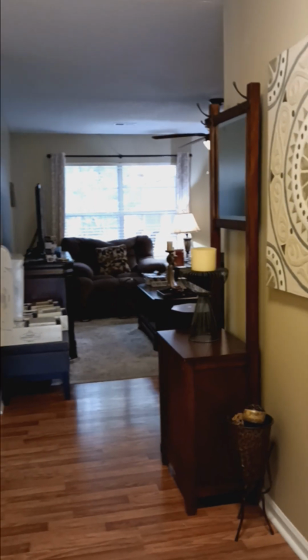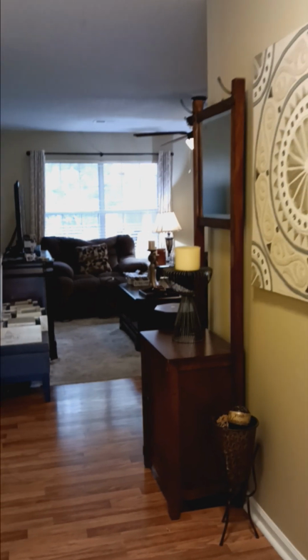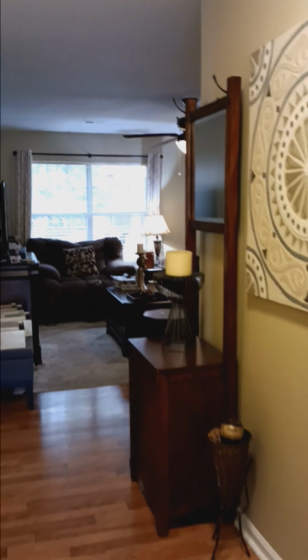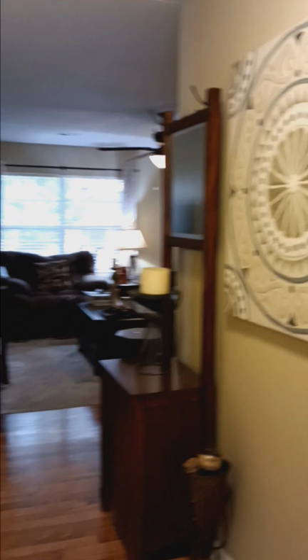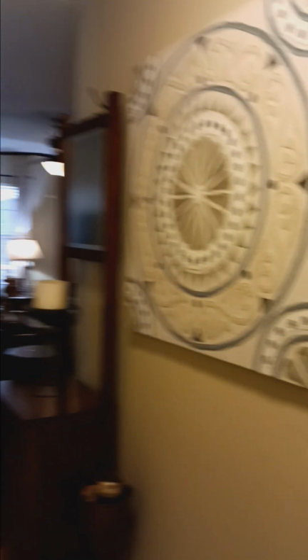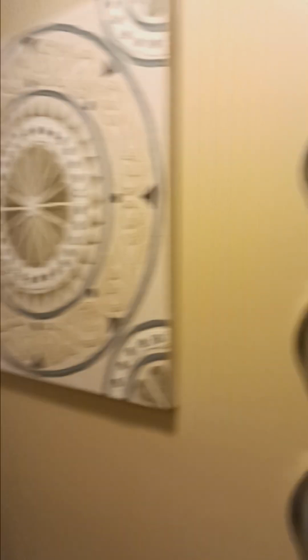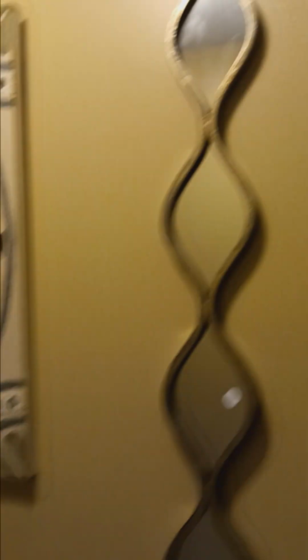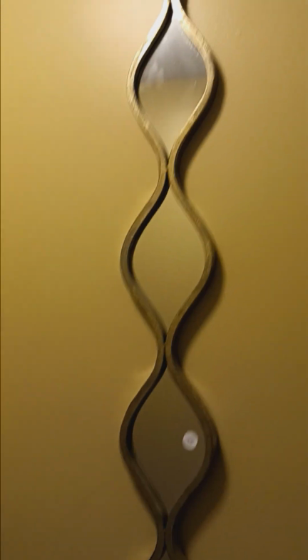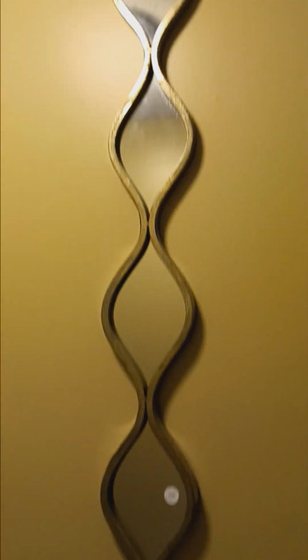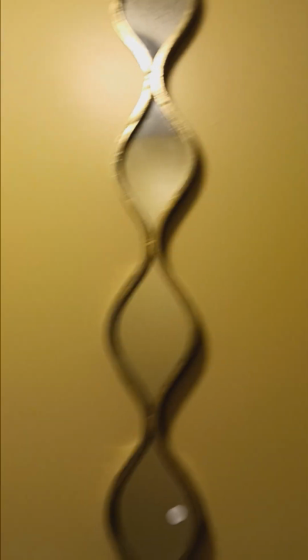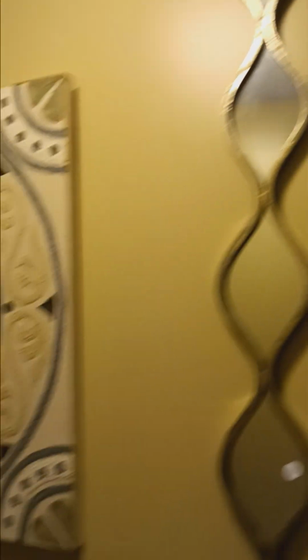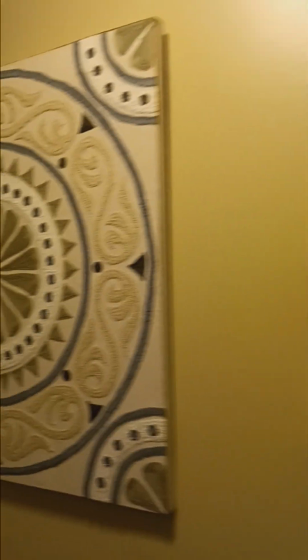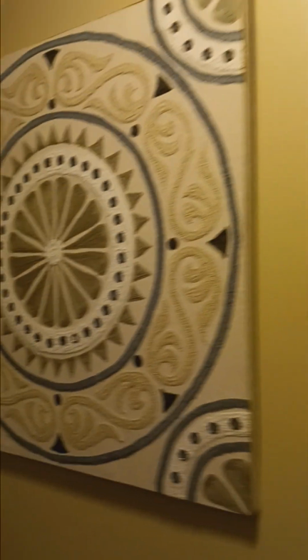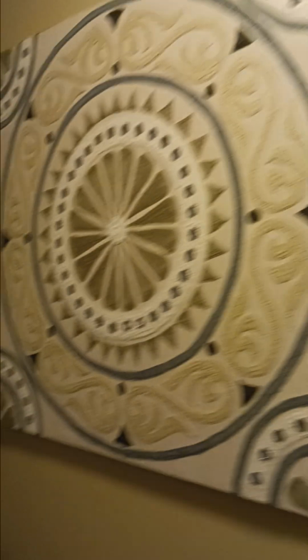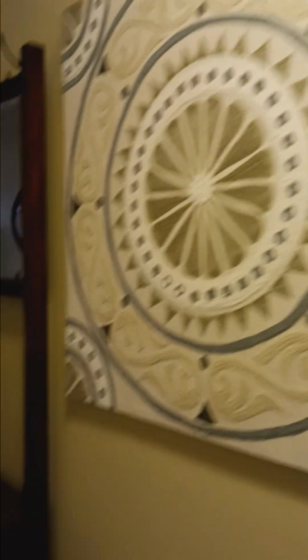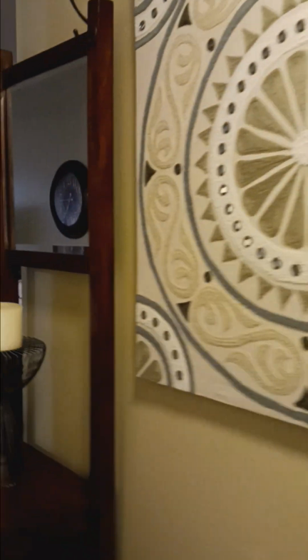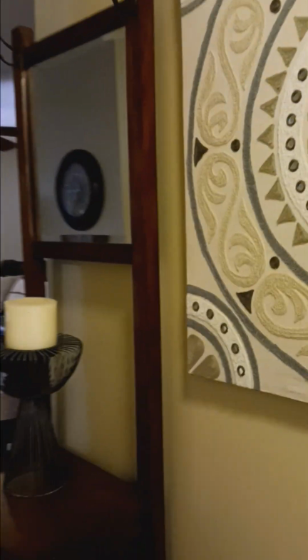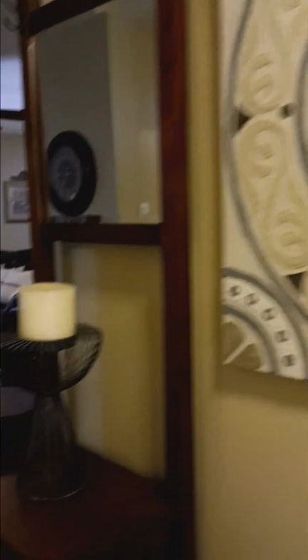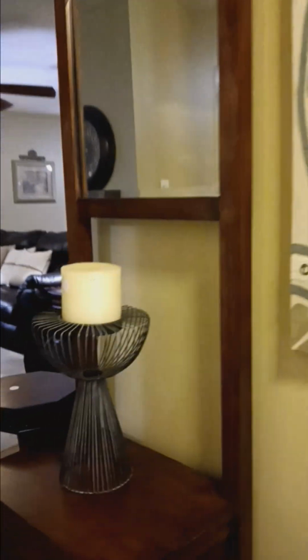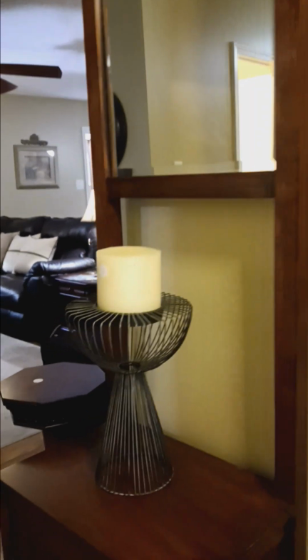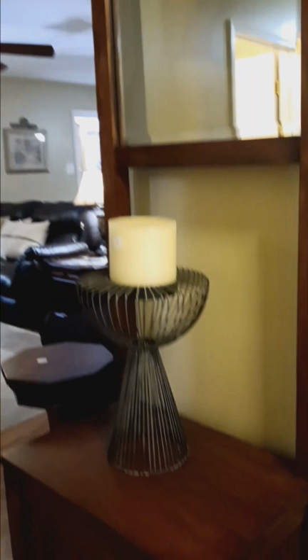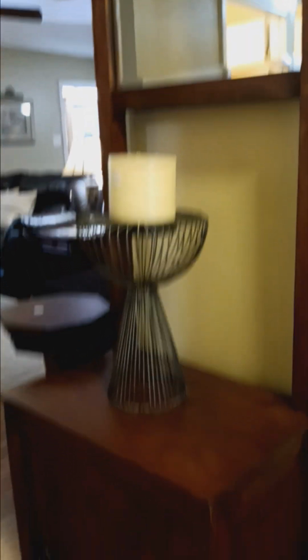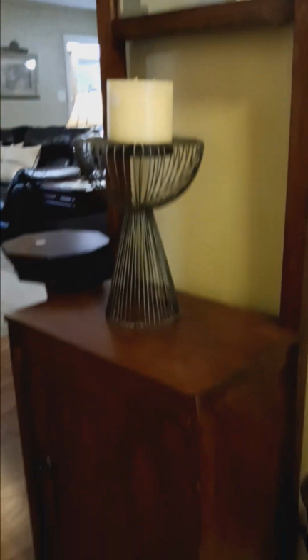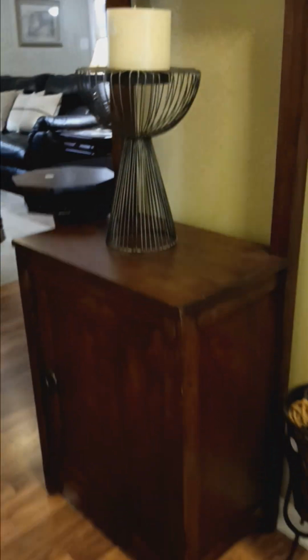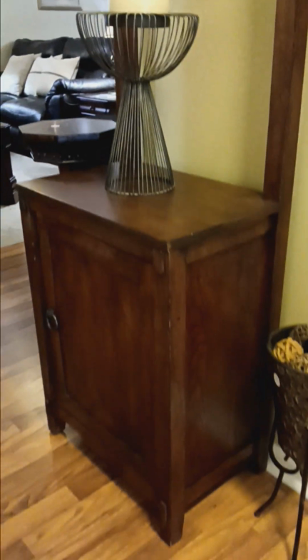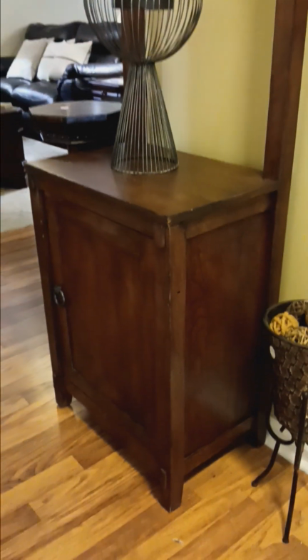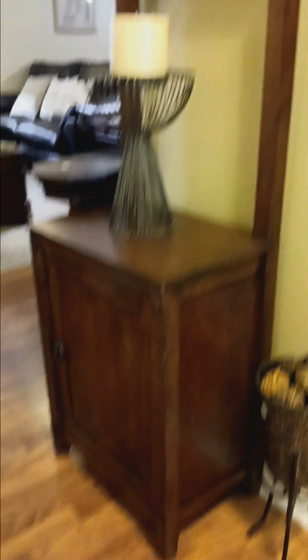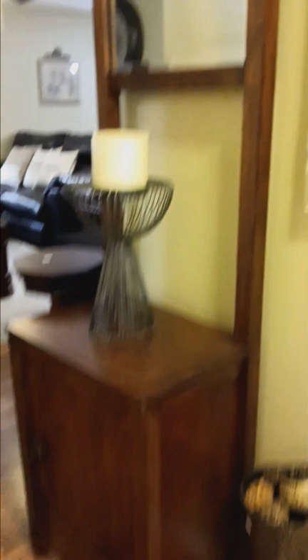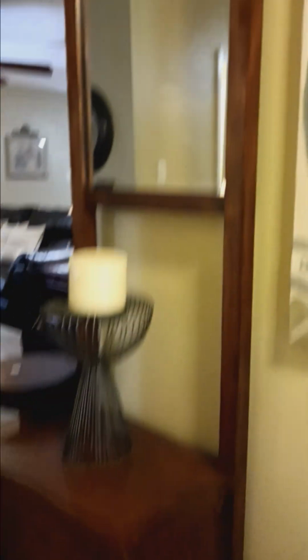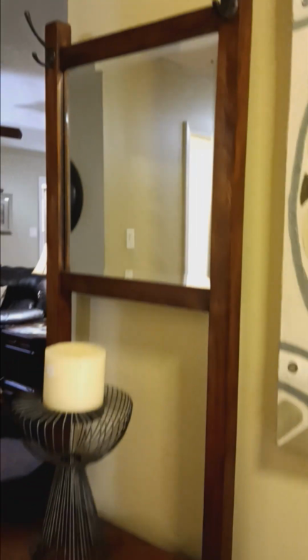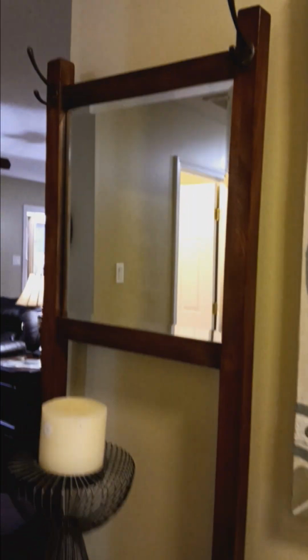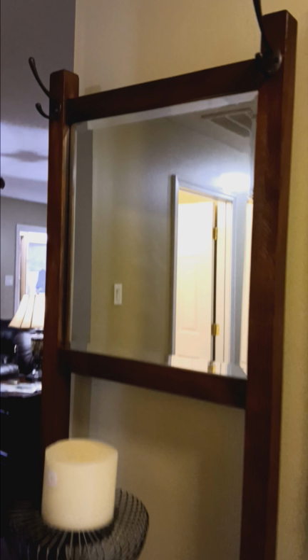Coming in the front door, we have some really cool wall decor and this really pretty antique piece with the mirror.